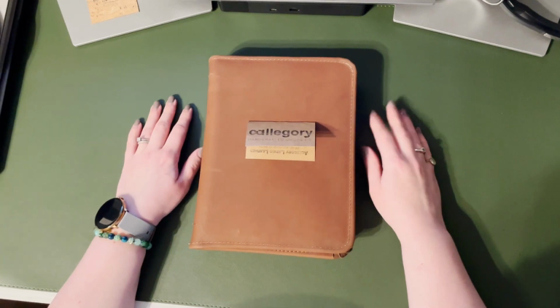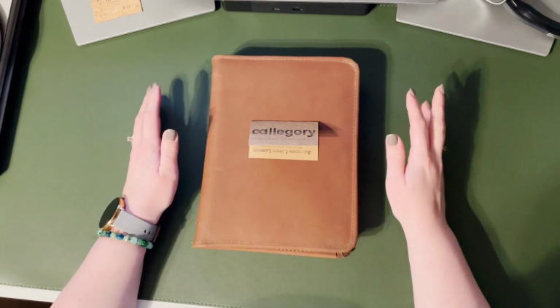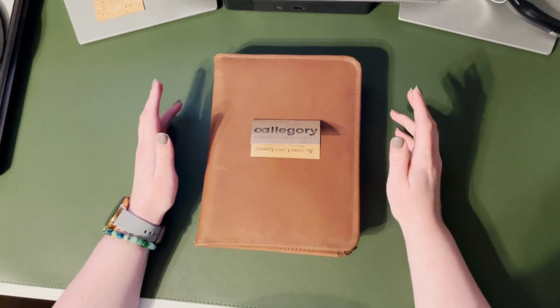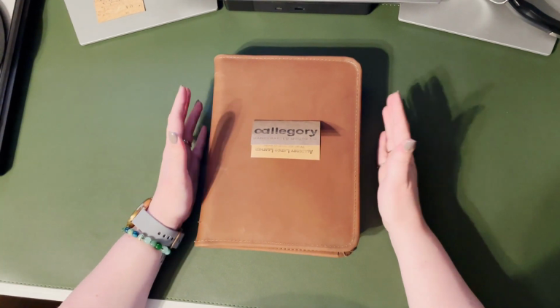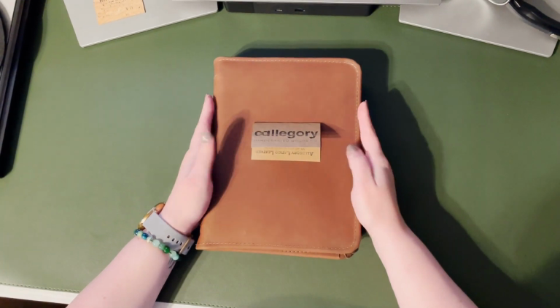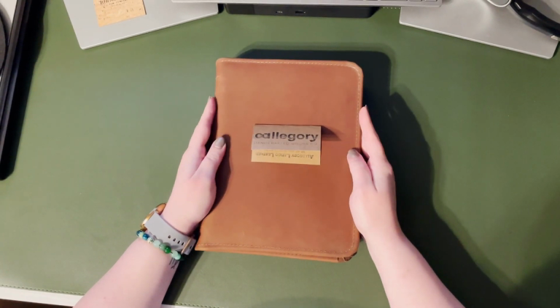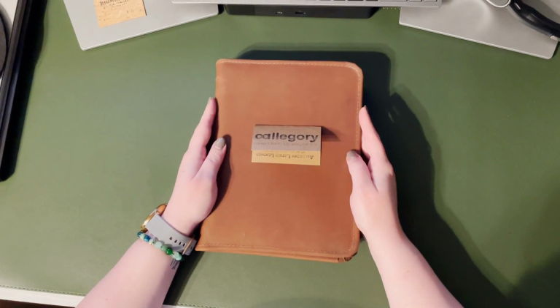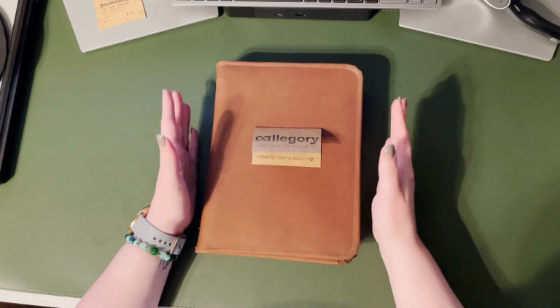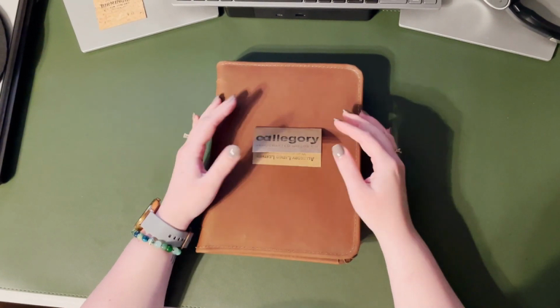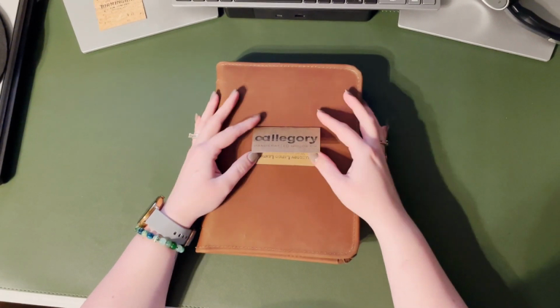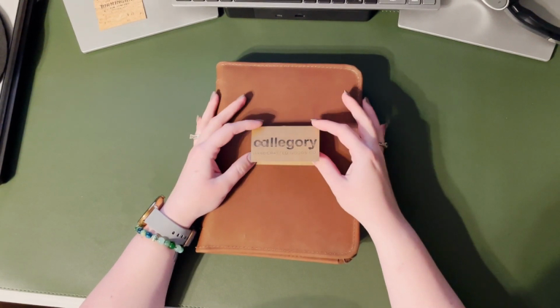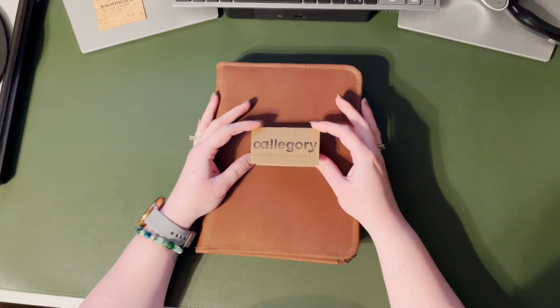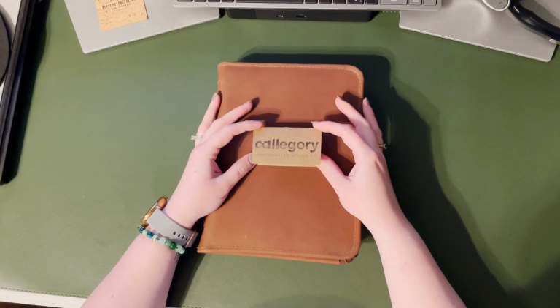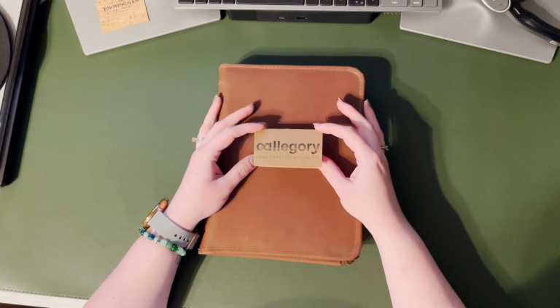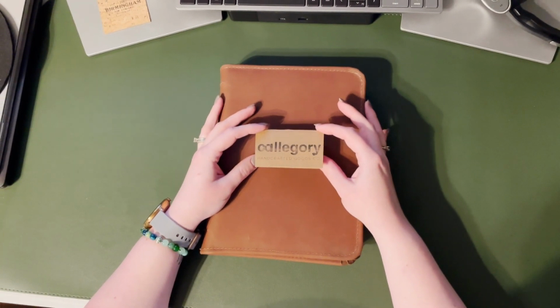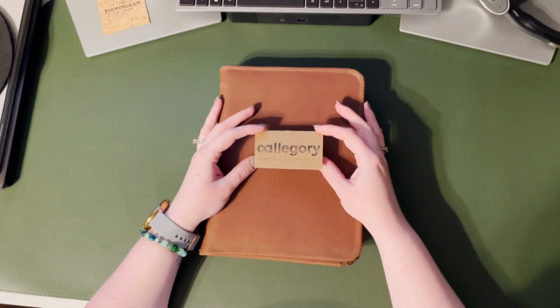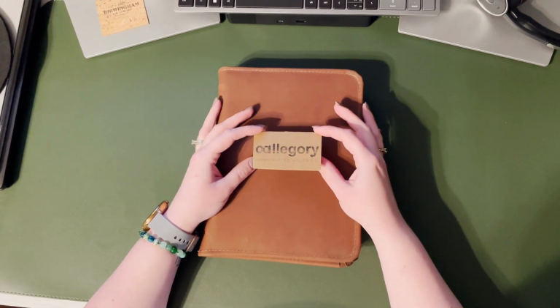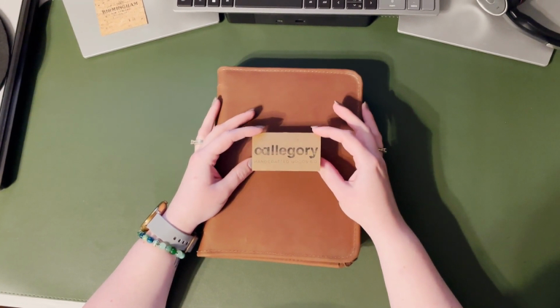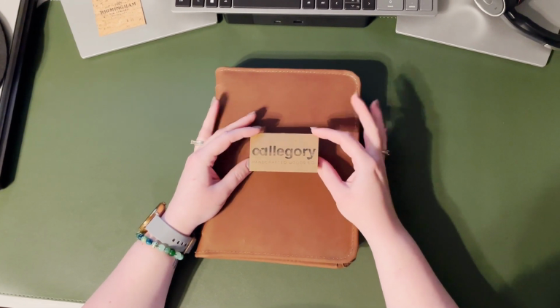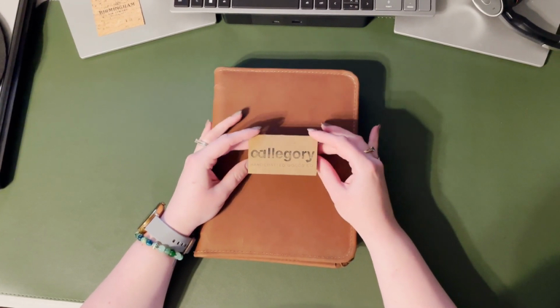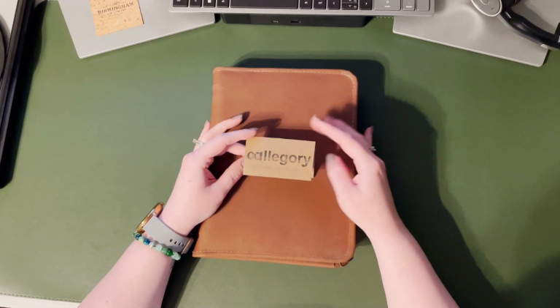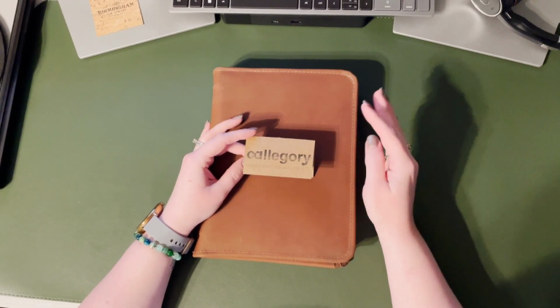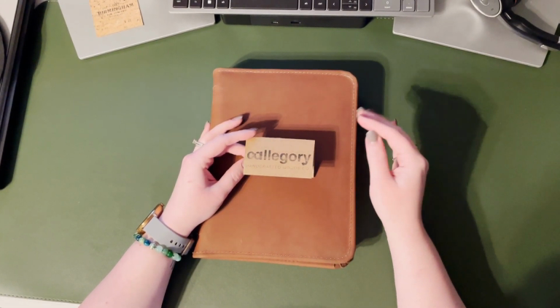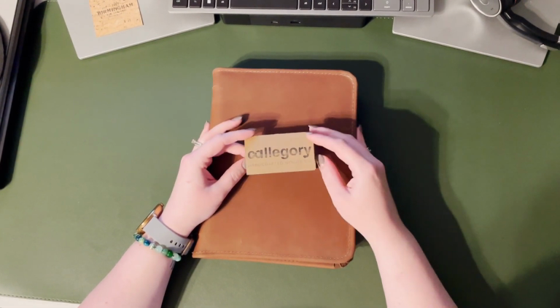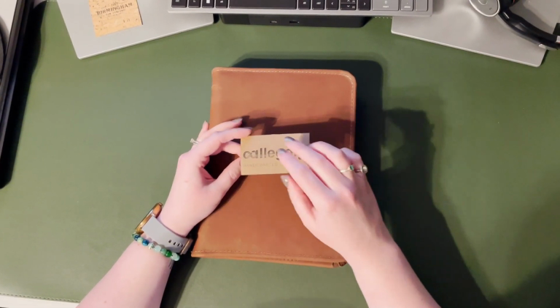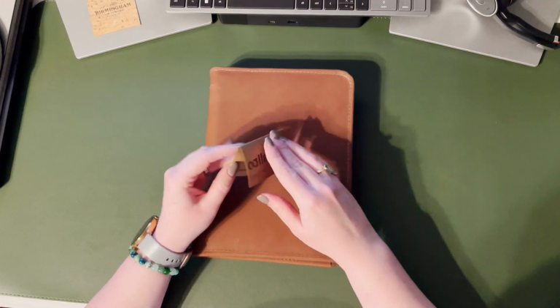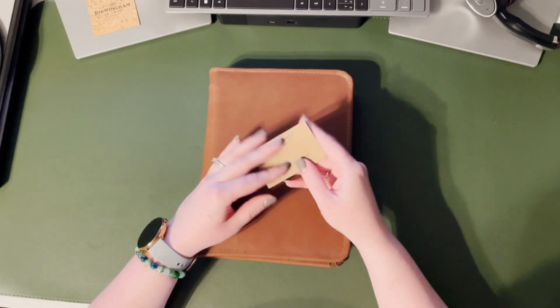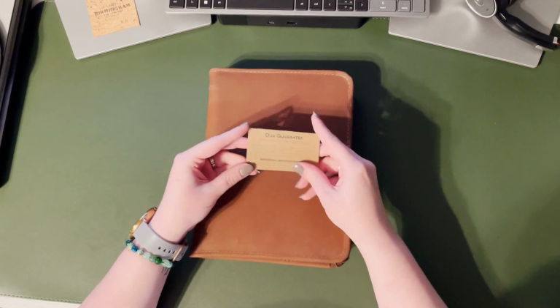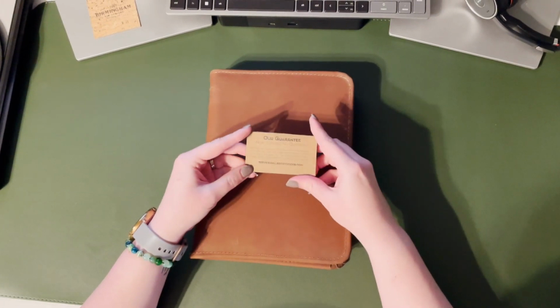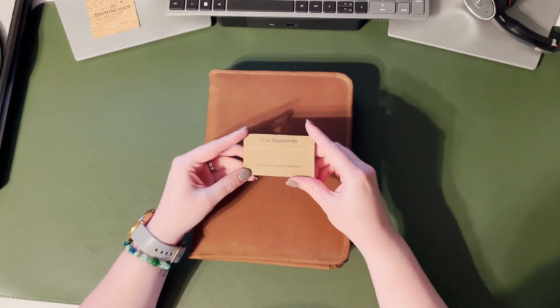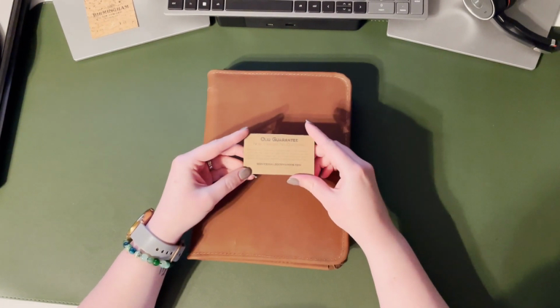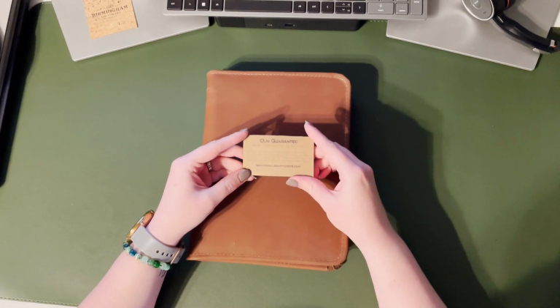Today I have the Reliquary Pen Portfolio from Allegory Goods. Allegory are a company based in Chicago that make handcrafted leather goods like cases and bags, and all the products they make come with a lifetime guarantee.